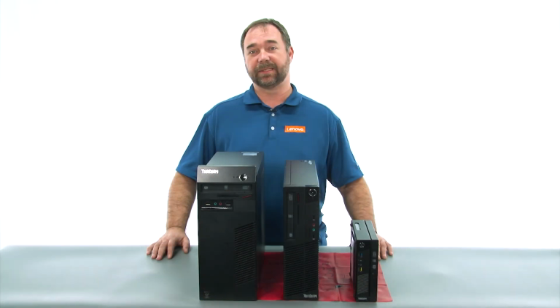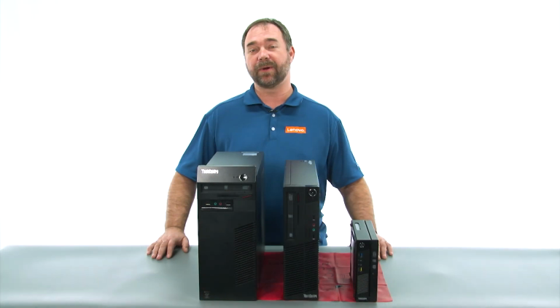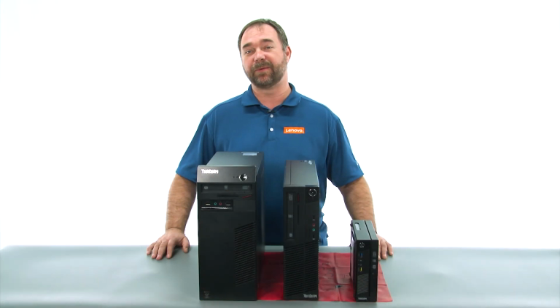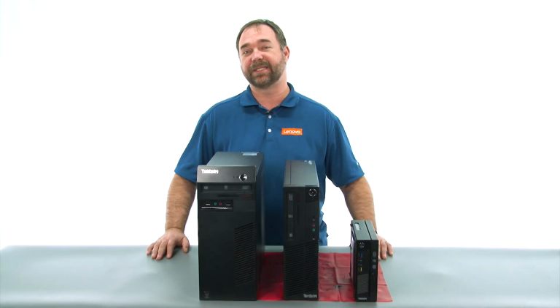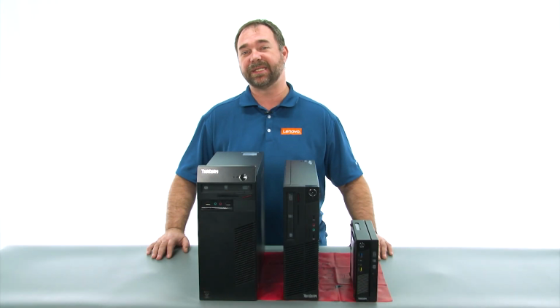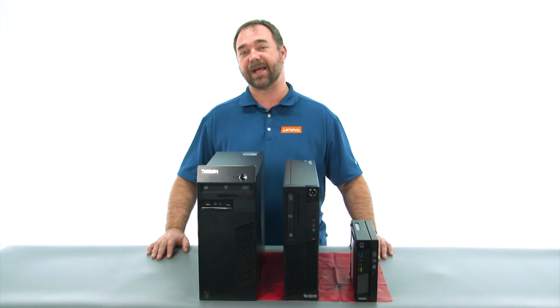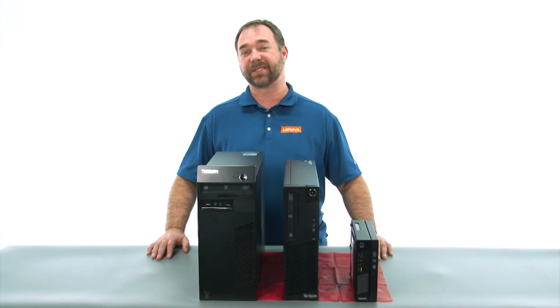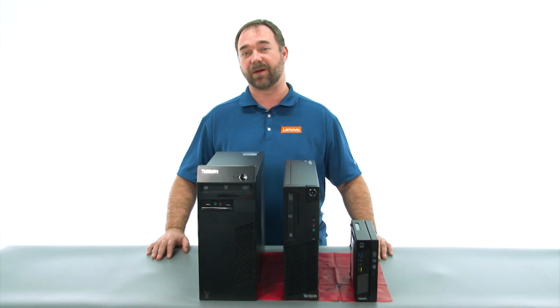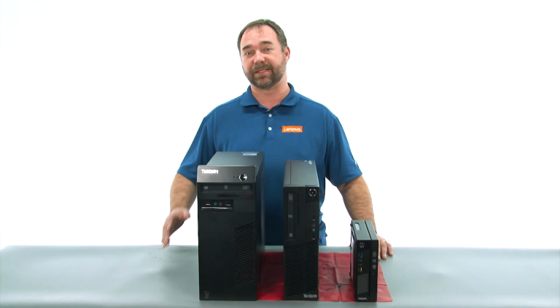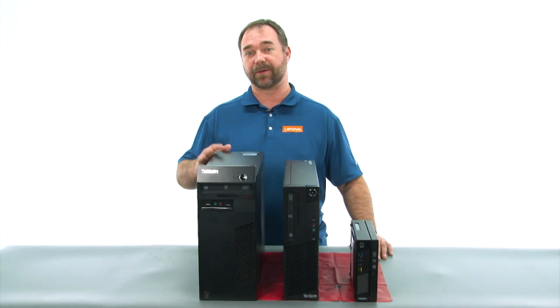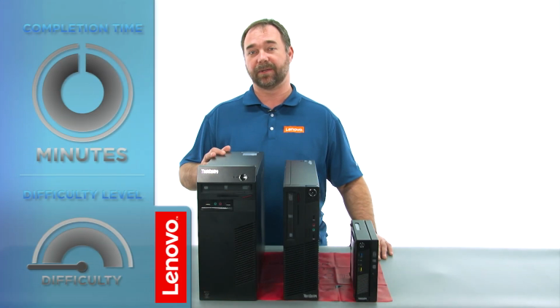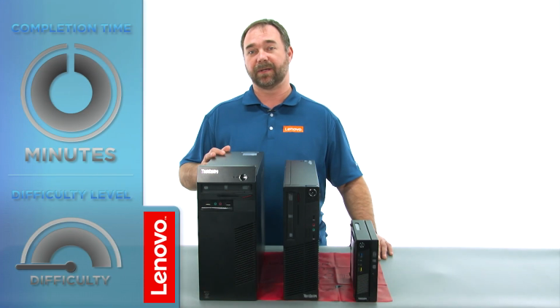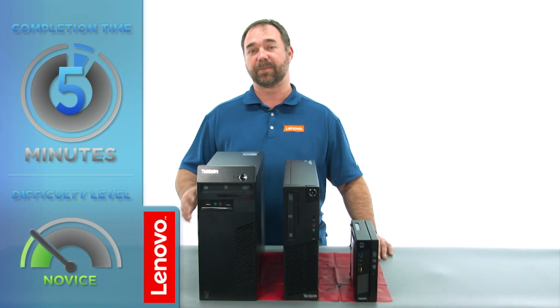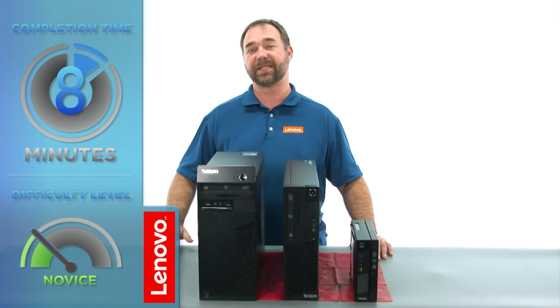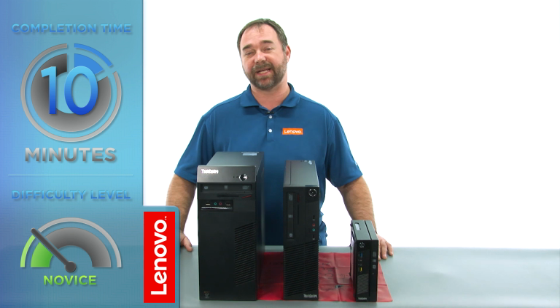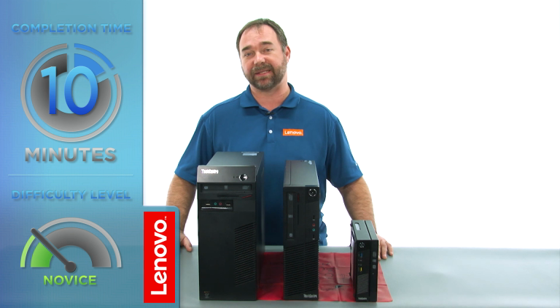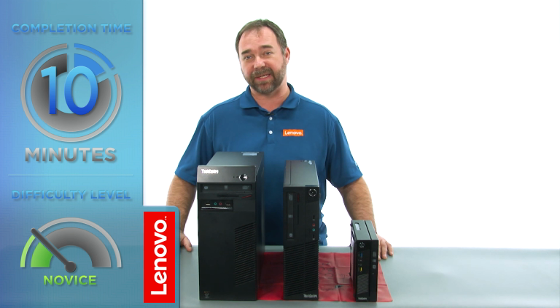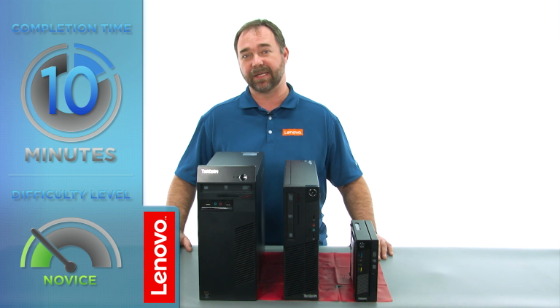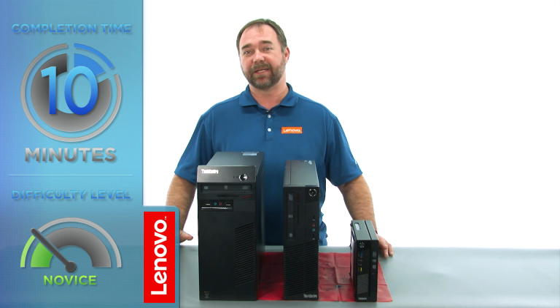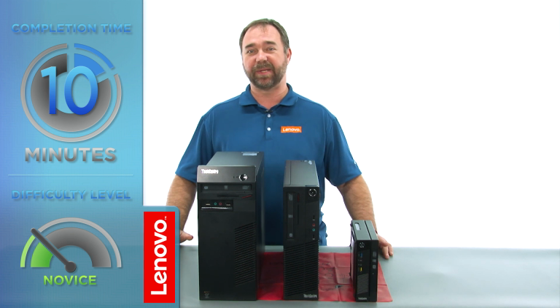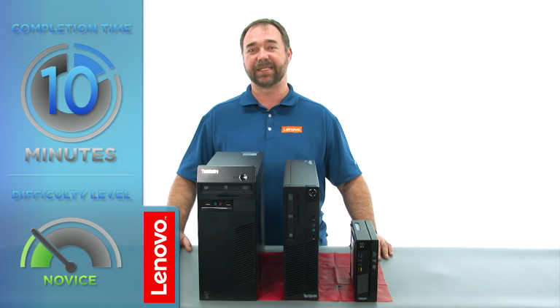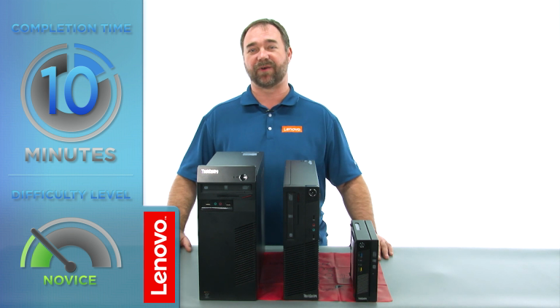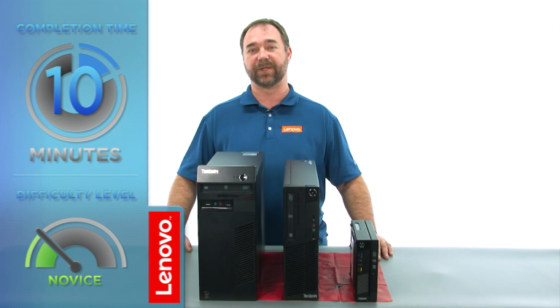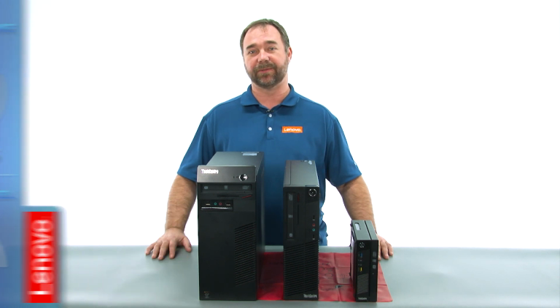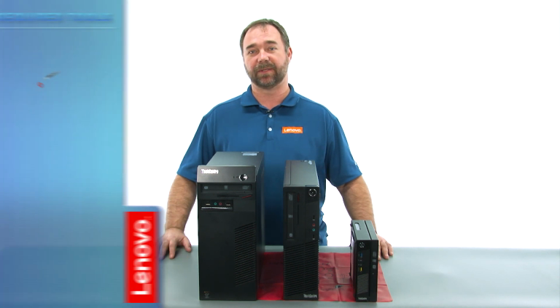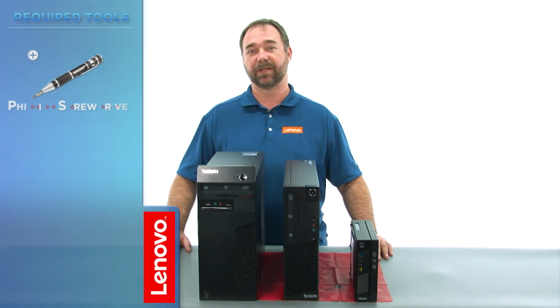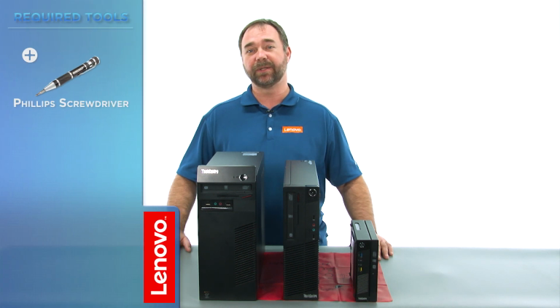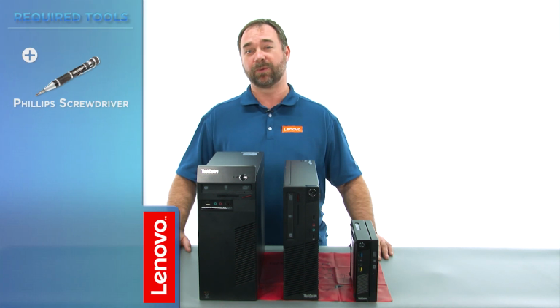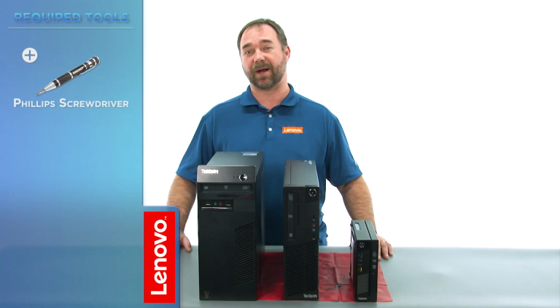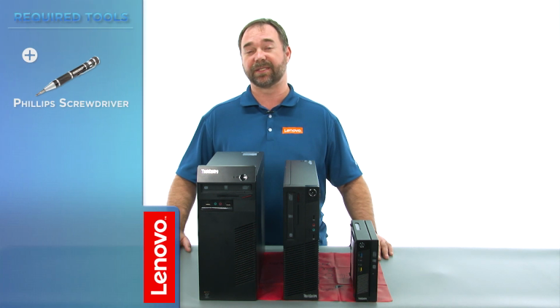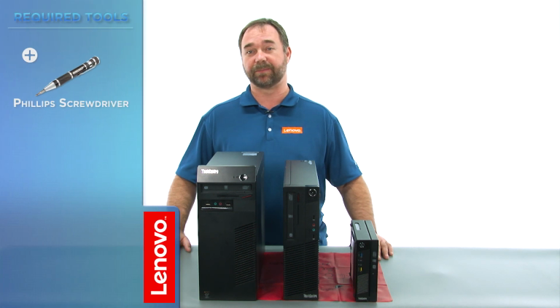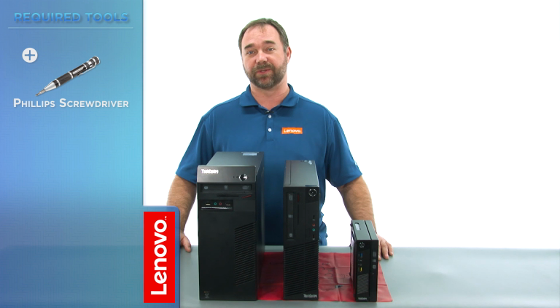Today we're going to be replacing the PCI Express card in the tower. The process should take about 10 minutes, and it should be easy enough for anyone to do. The only tool required is a Phillips screwdriver.